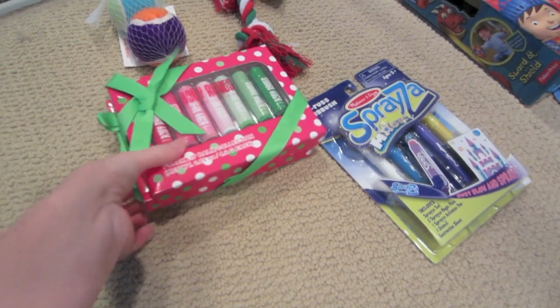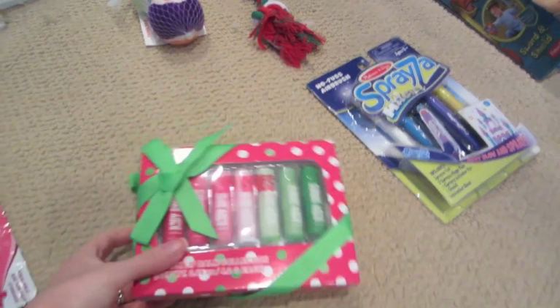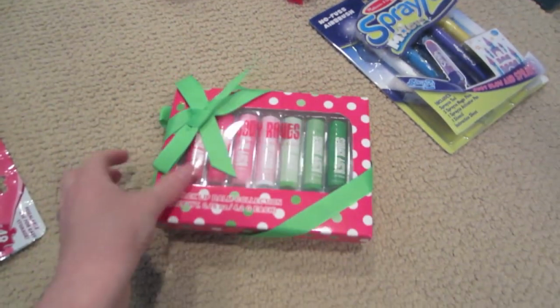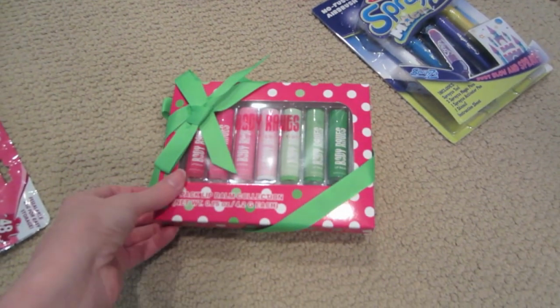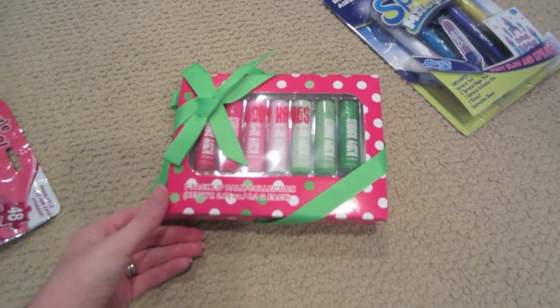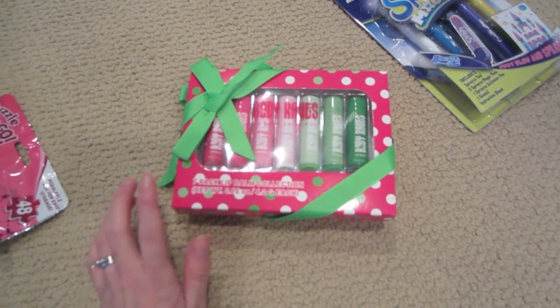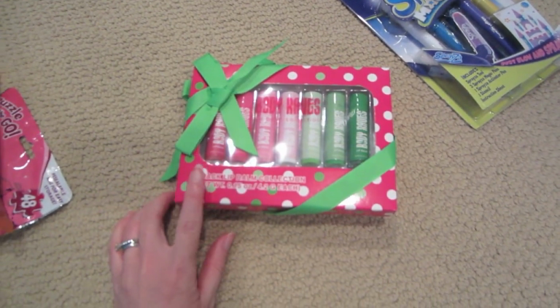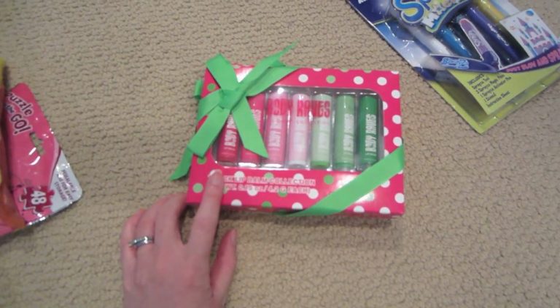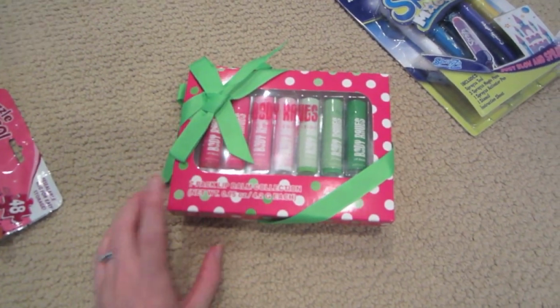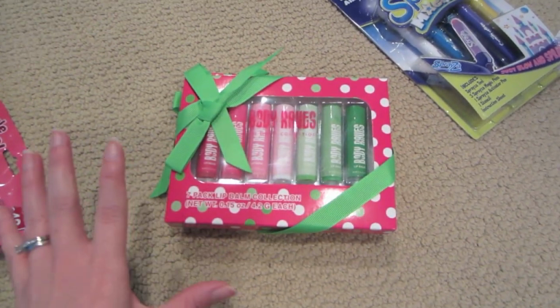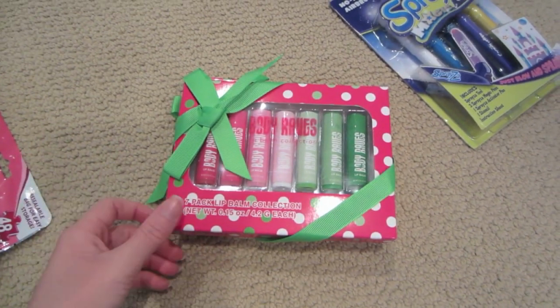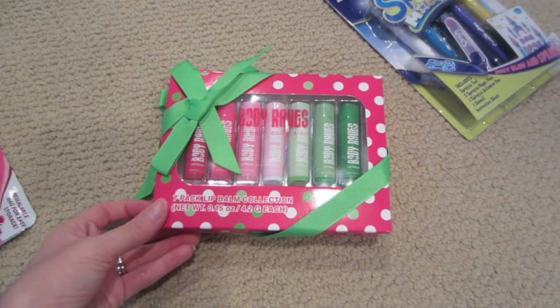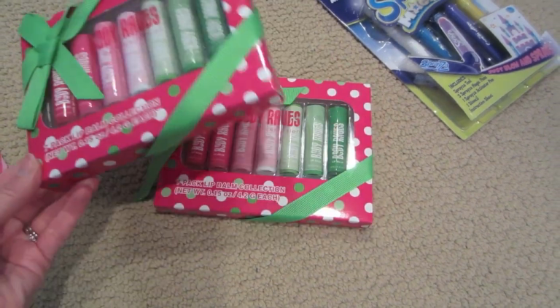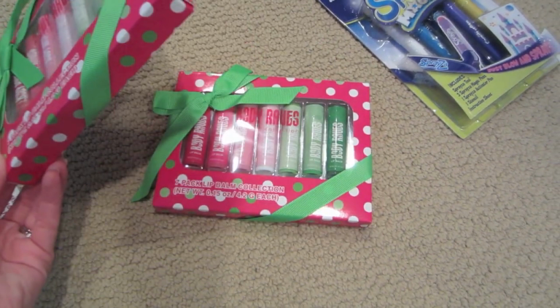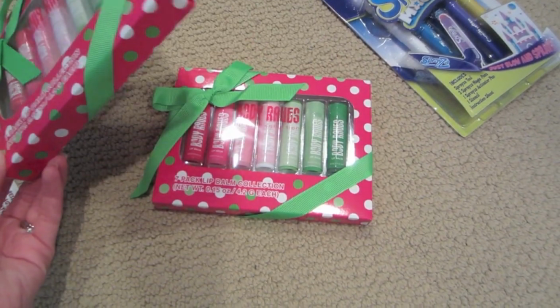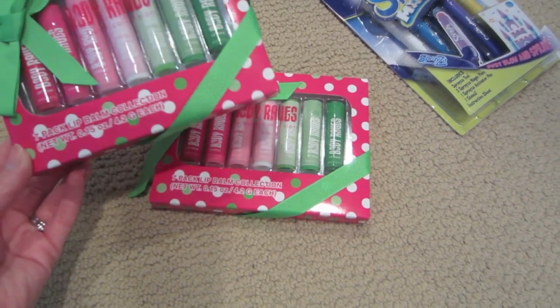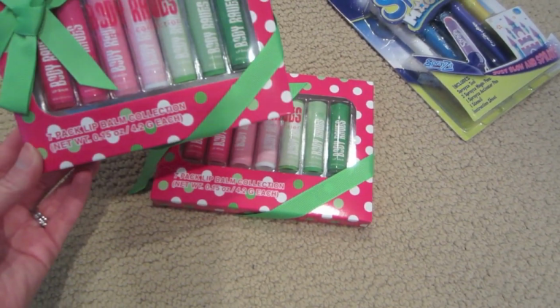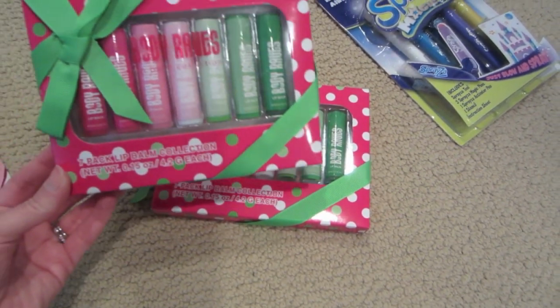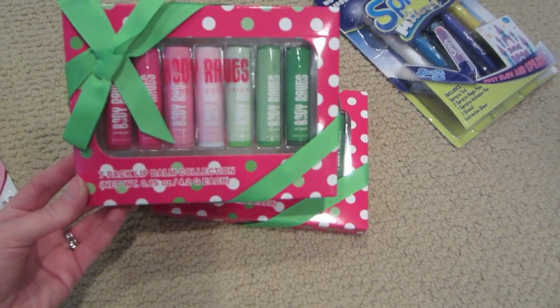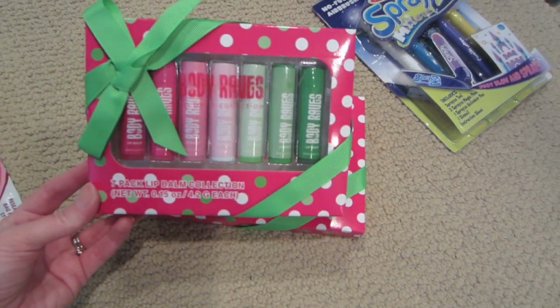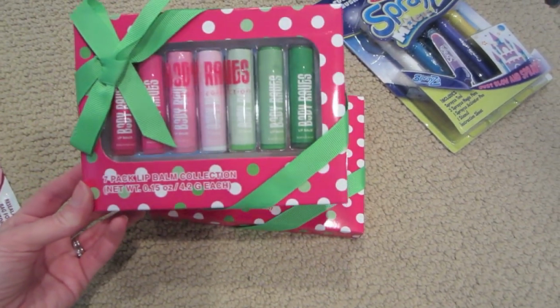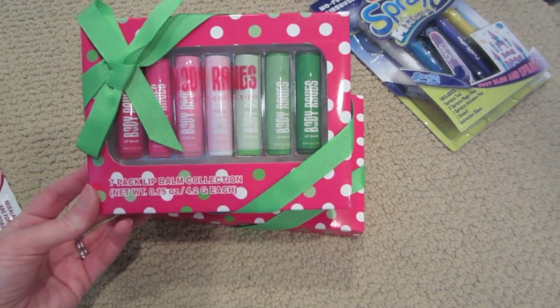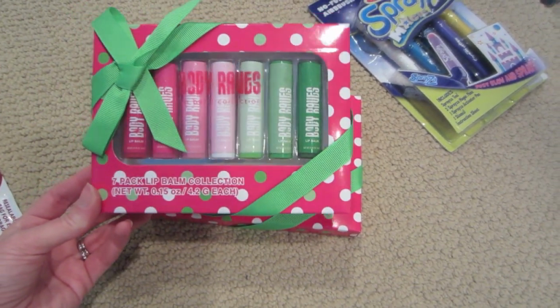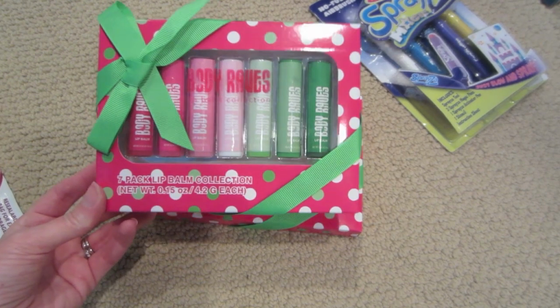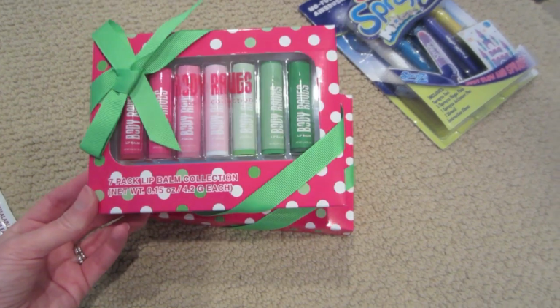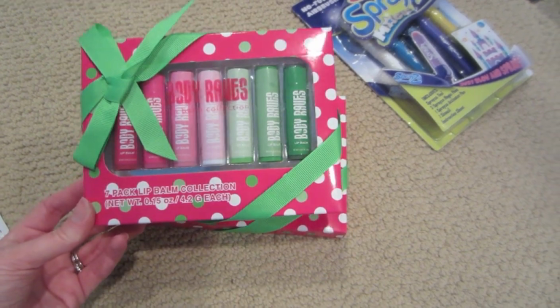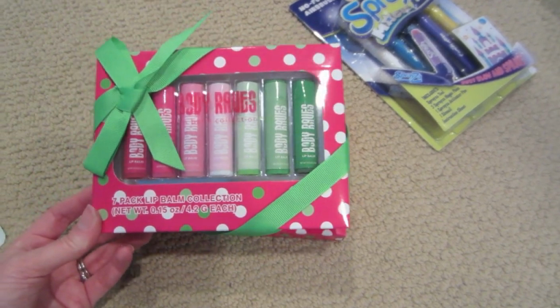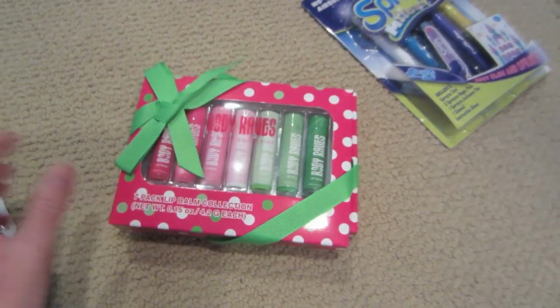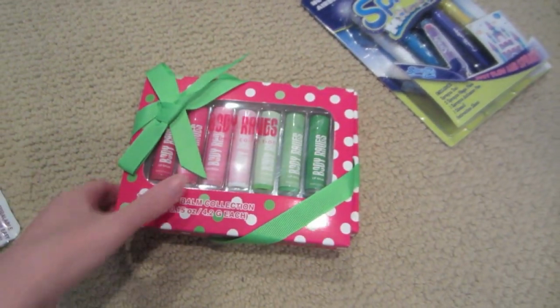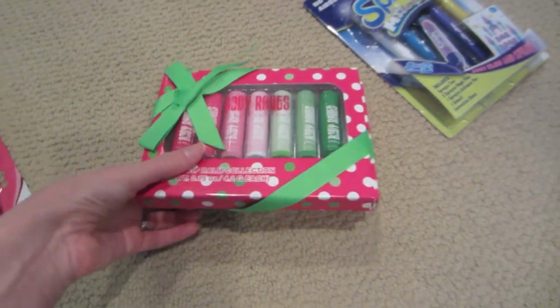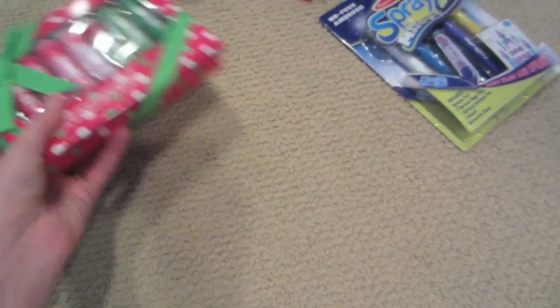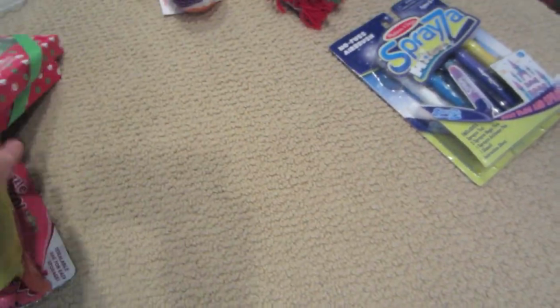I got these two lip gloss sets at that after-Christmas stocking section at Target for $2.50 each. They are green and pink, so they're not Christmas-related, which means you can give them year-round. Good to have on hand.